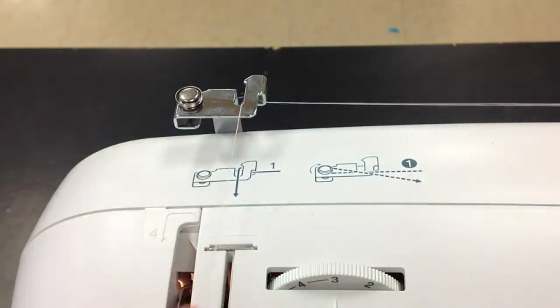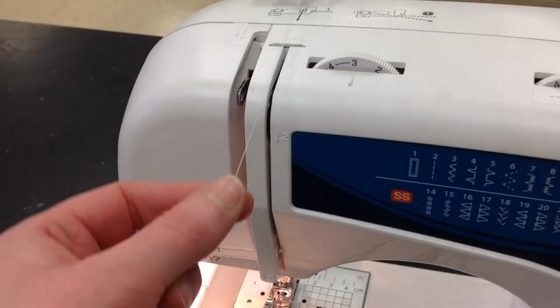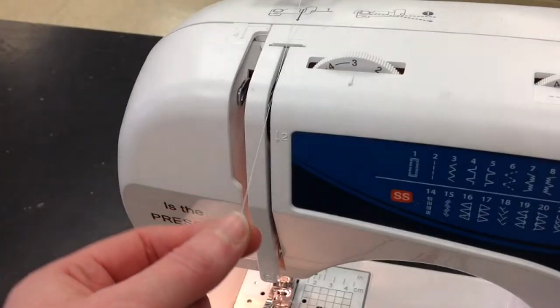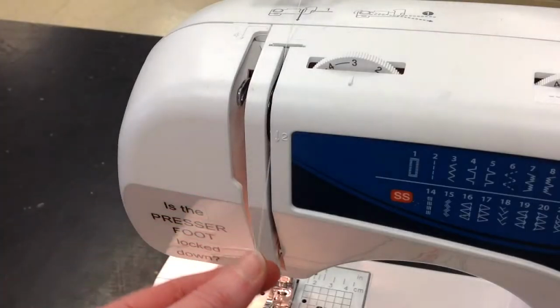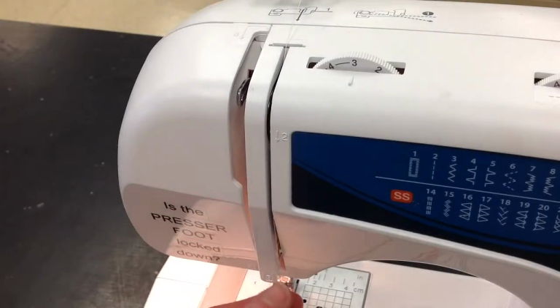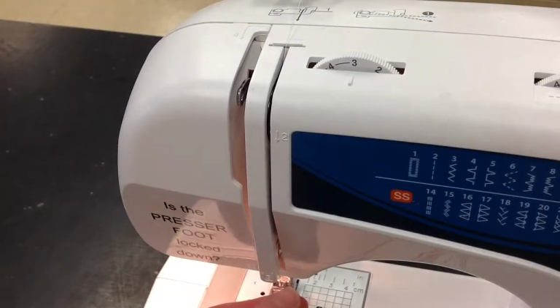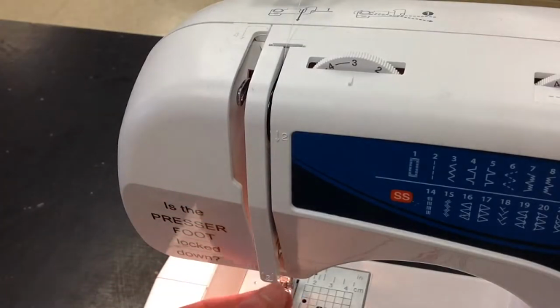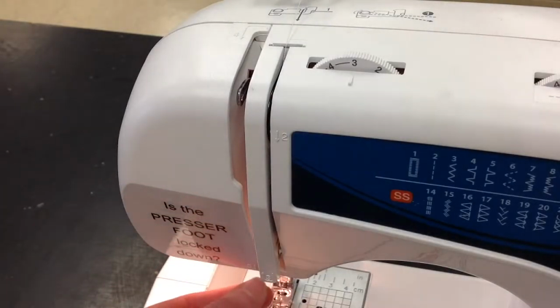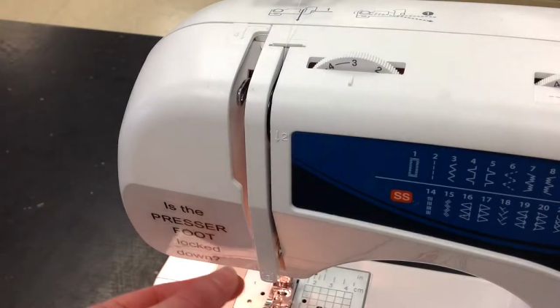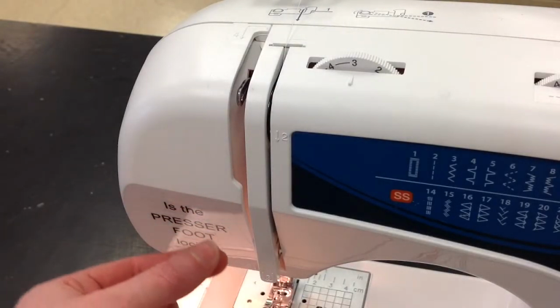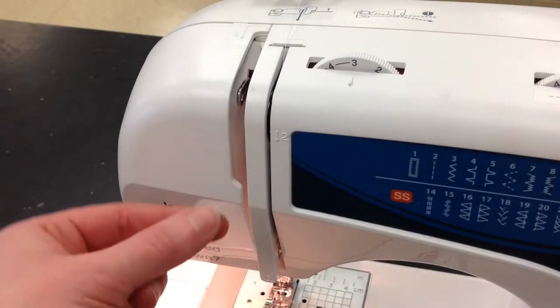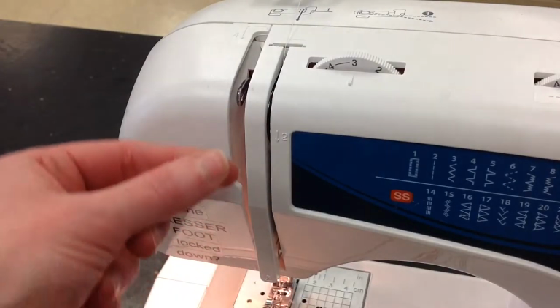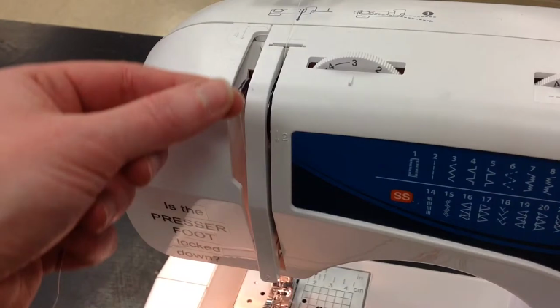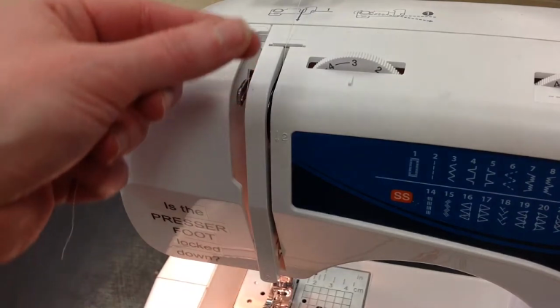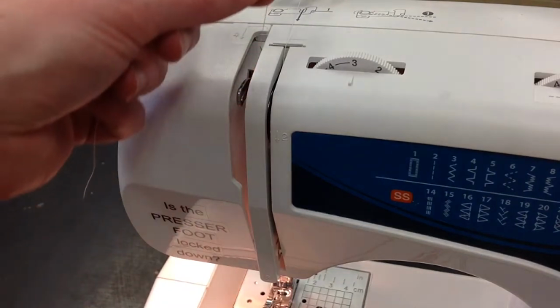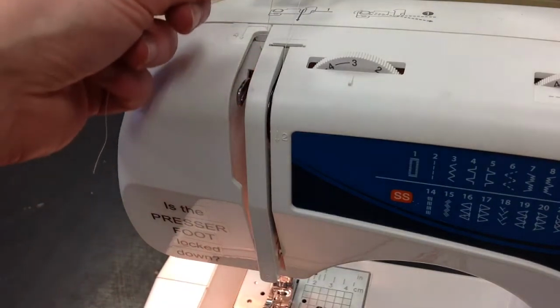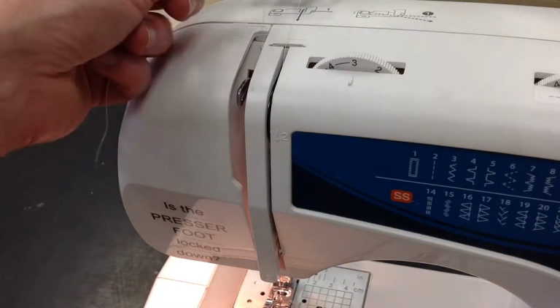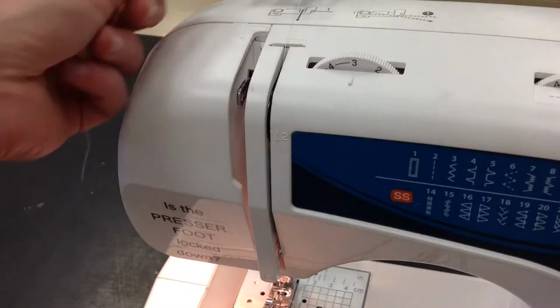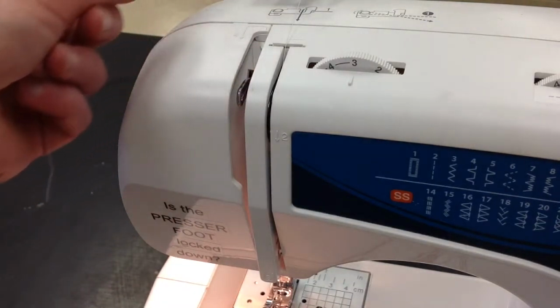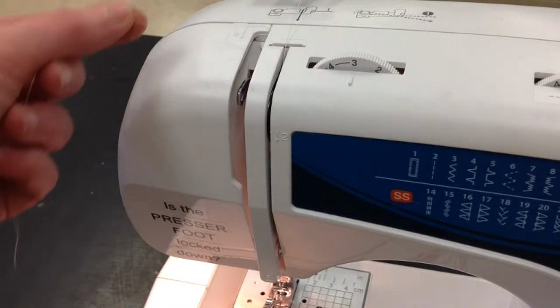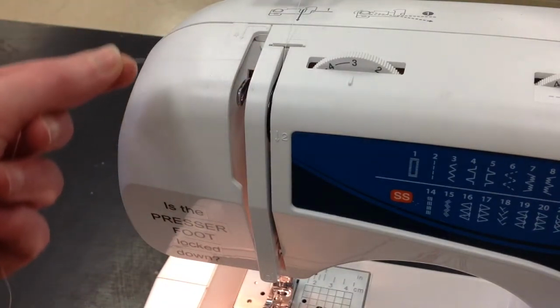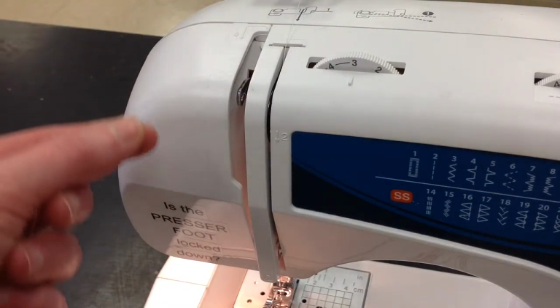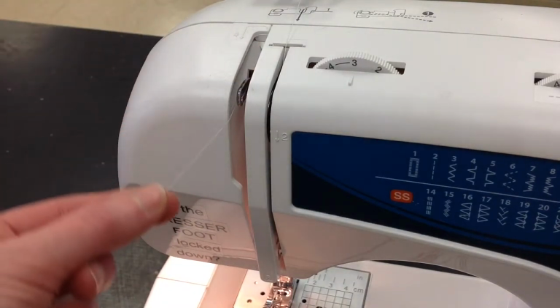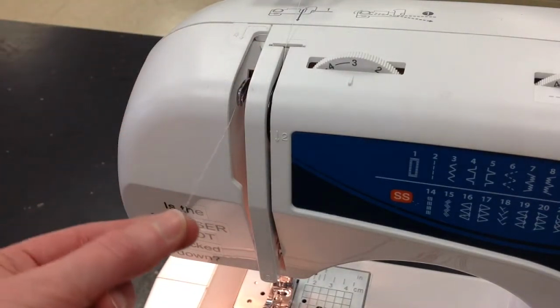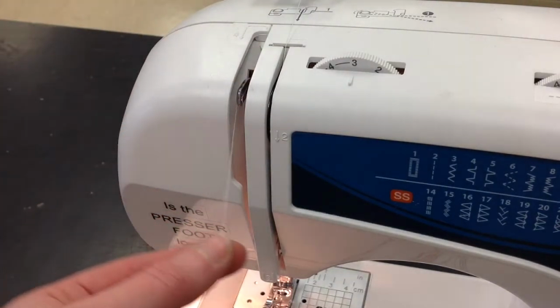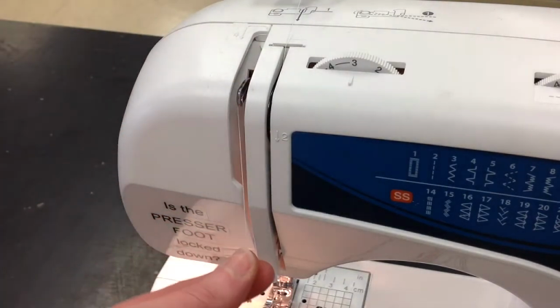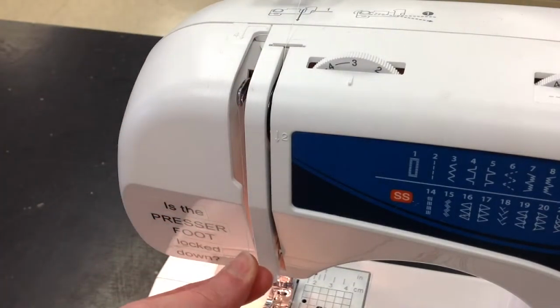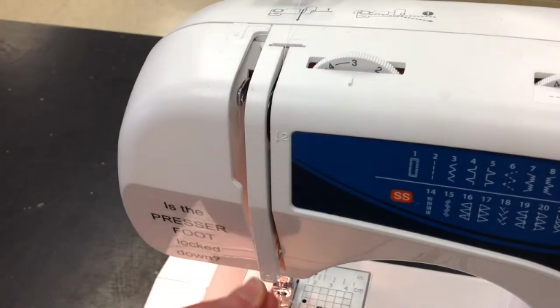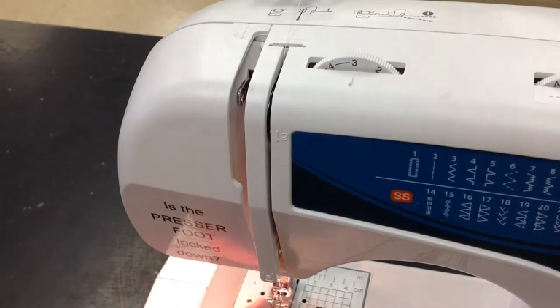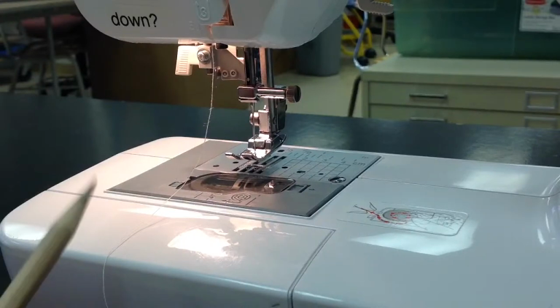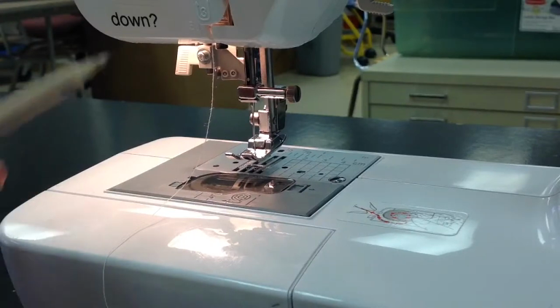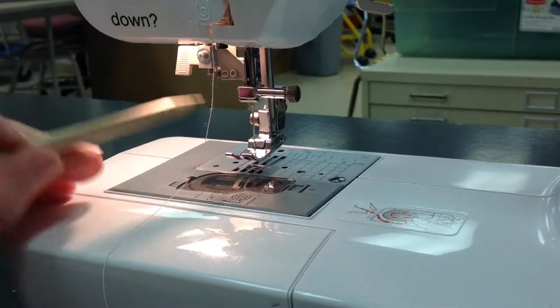Step two is down, three is around and back up, four is to pass it through that take up lever just once and then go back down.